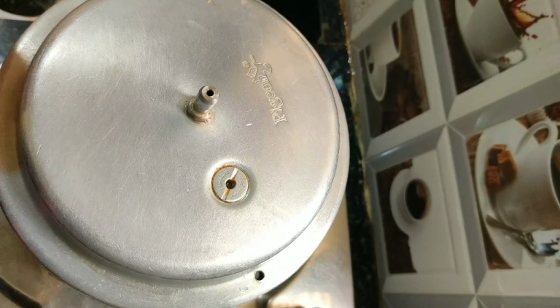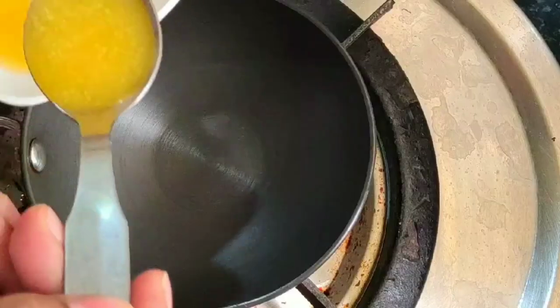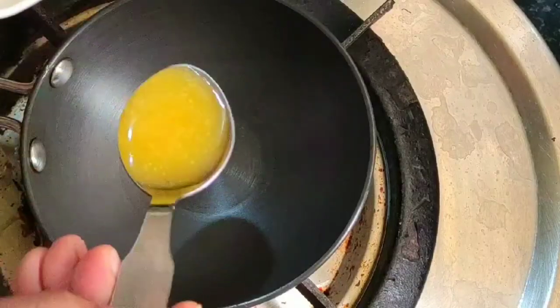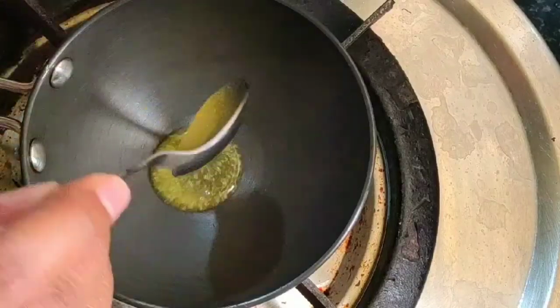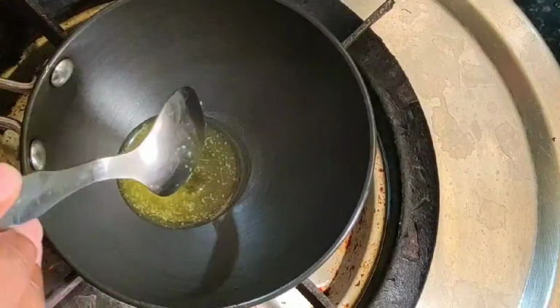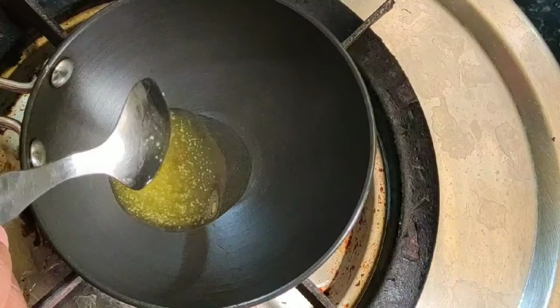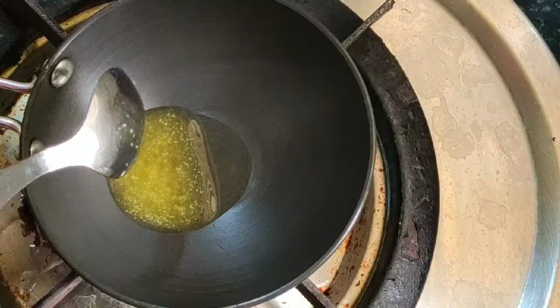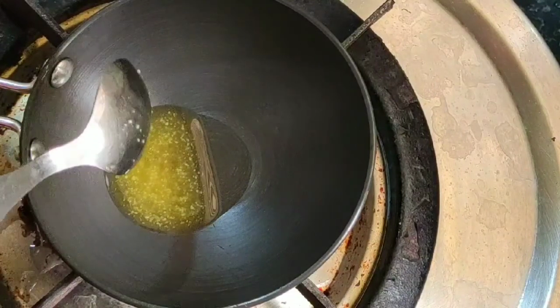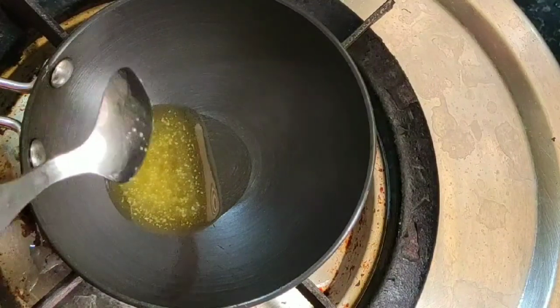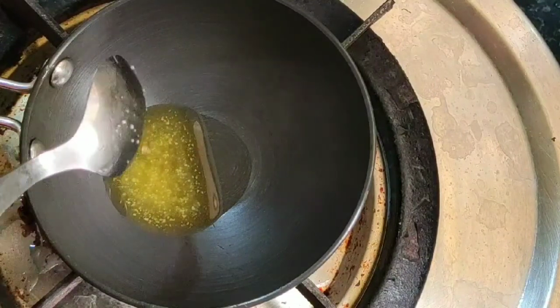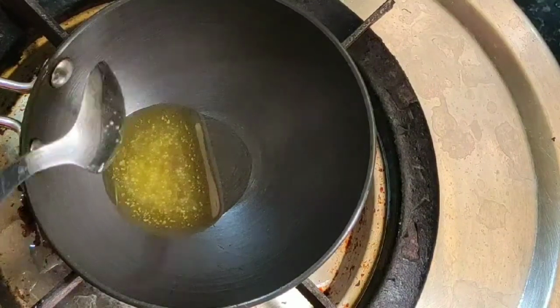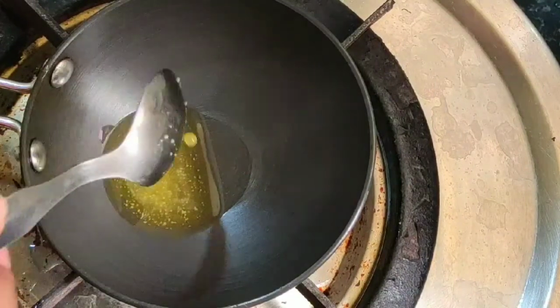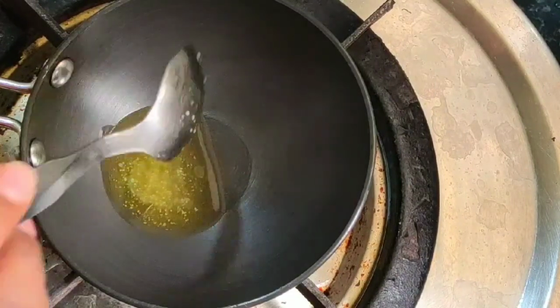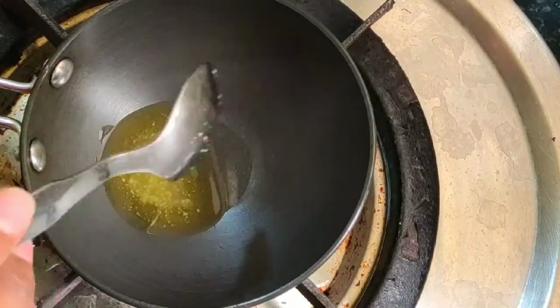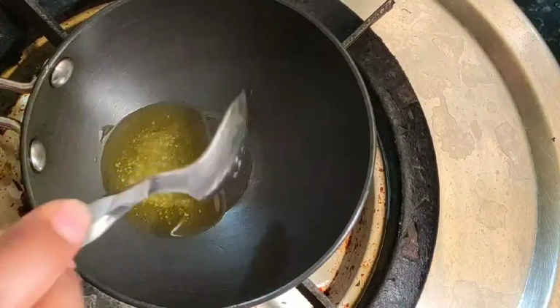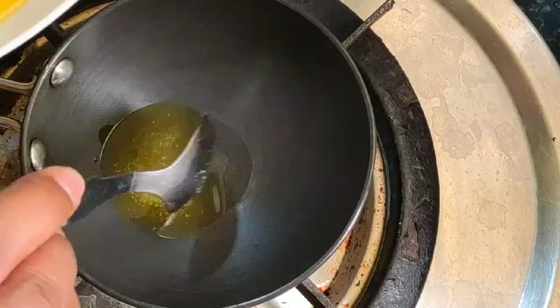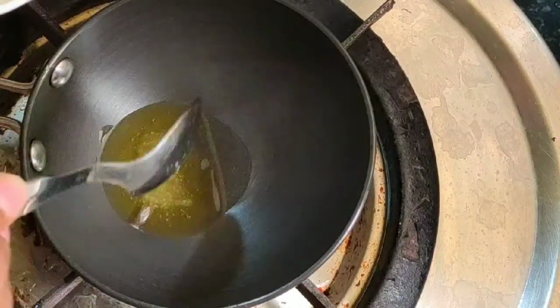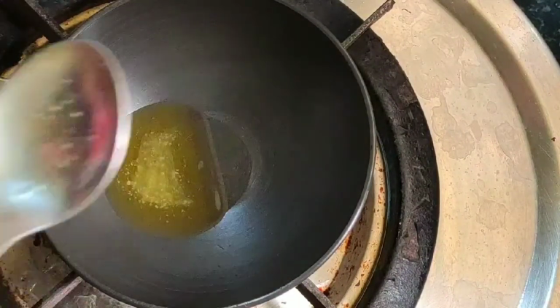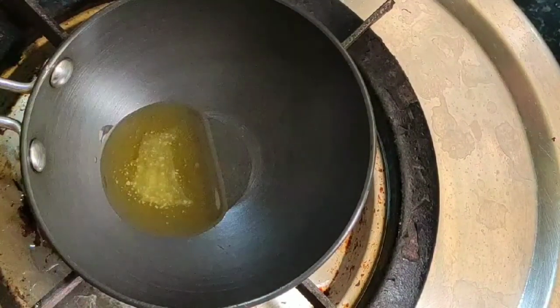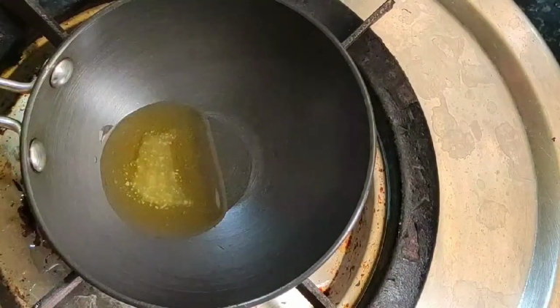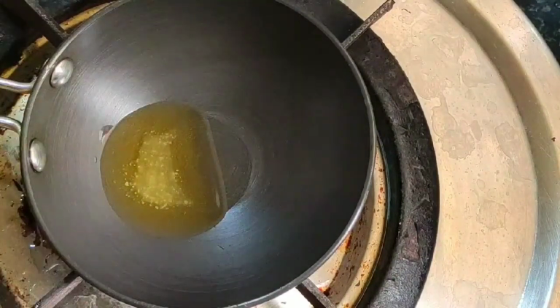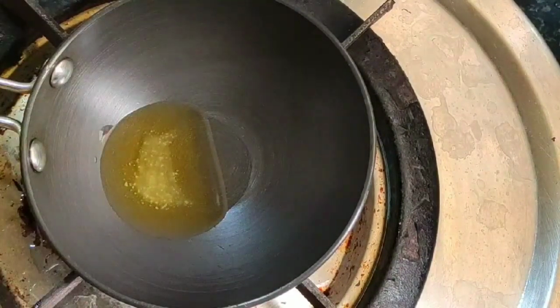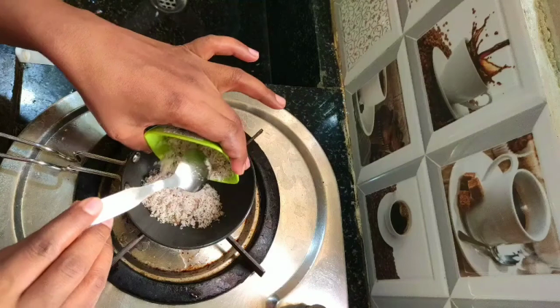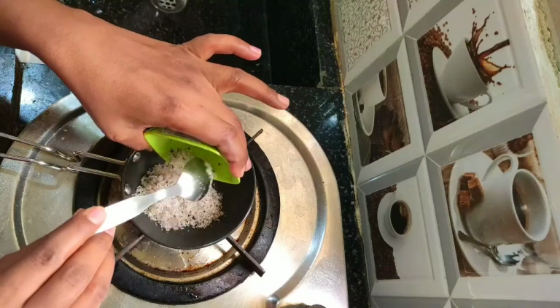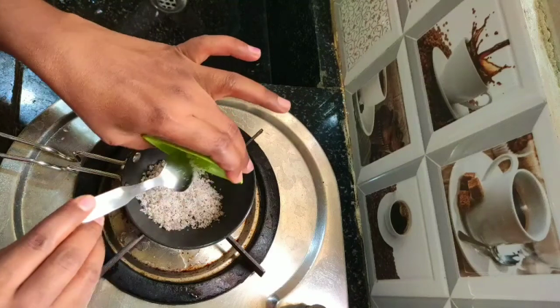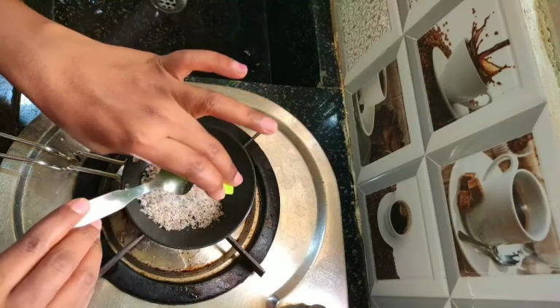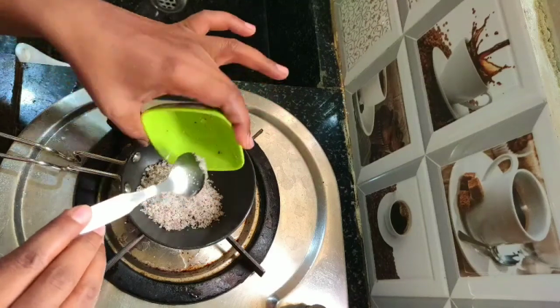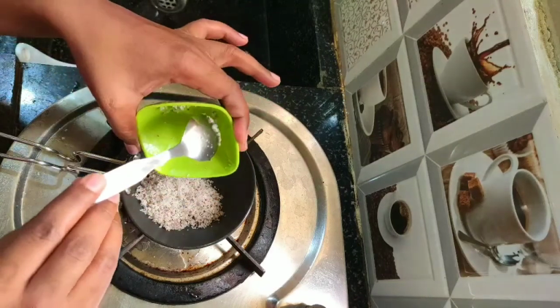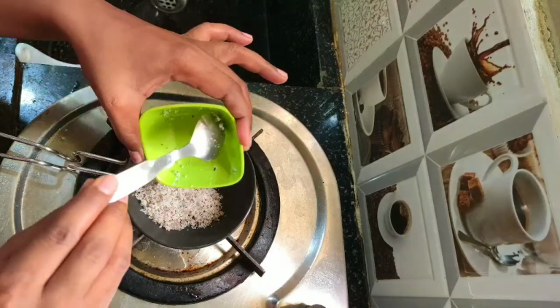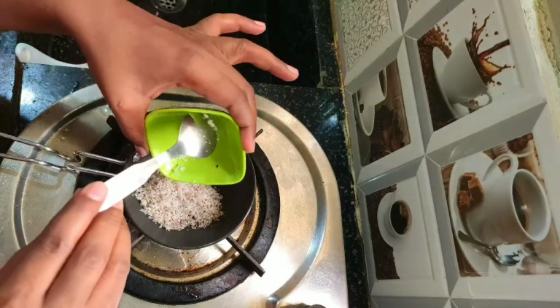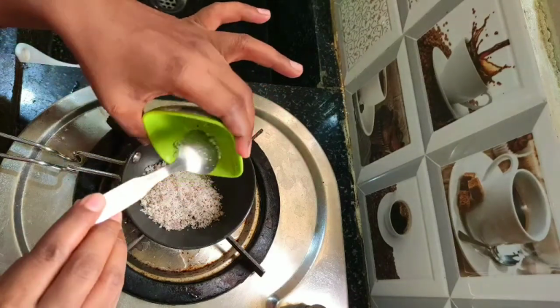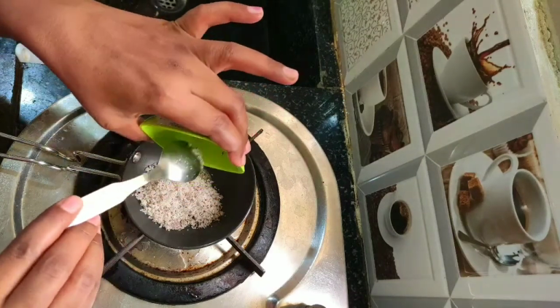Add one tablespoon of ghee in a small pan and roast the grated coconut. Ghee-roast the grated coconut until it becomes golden brown.